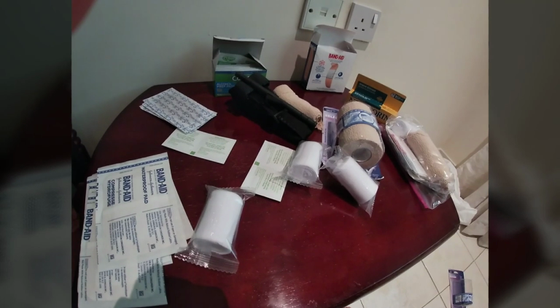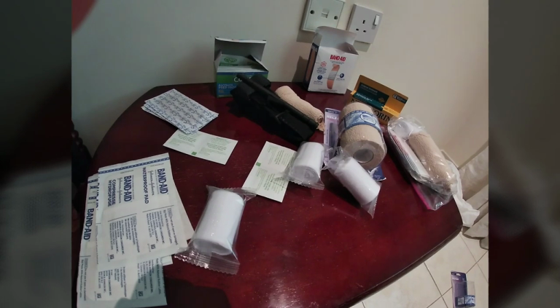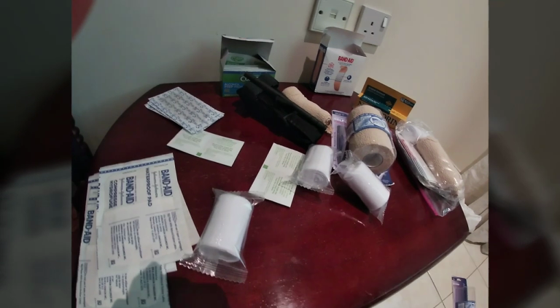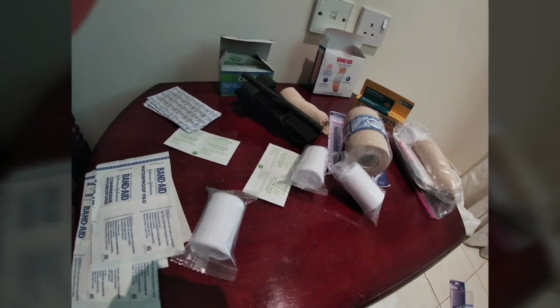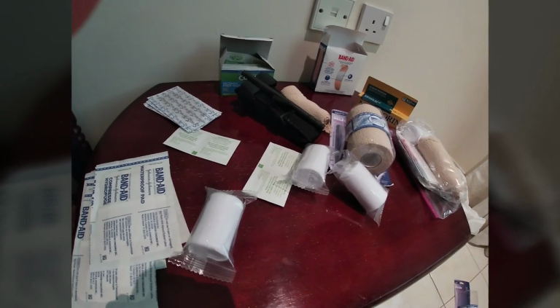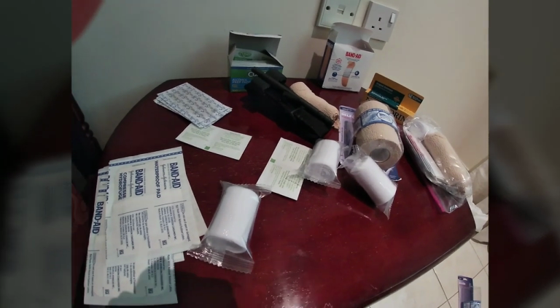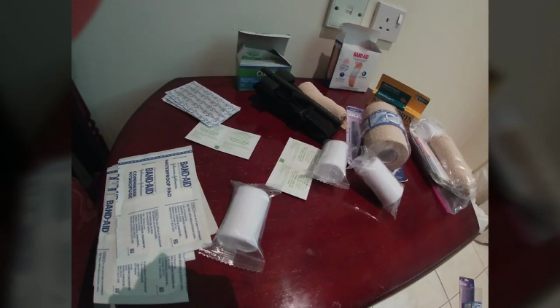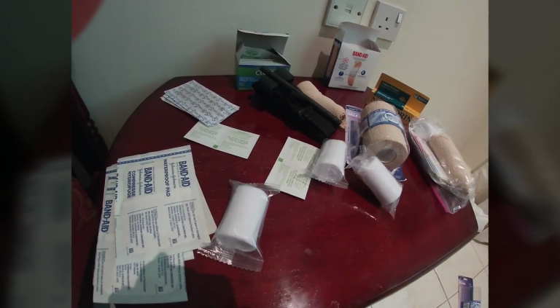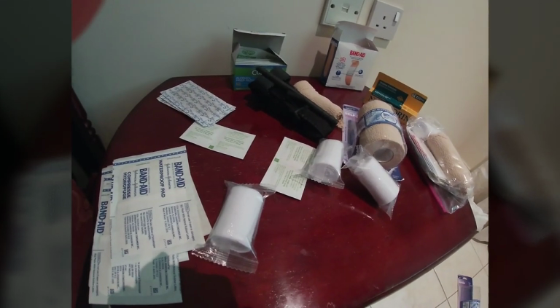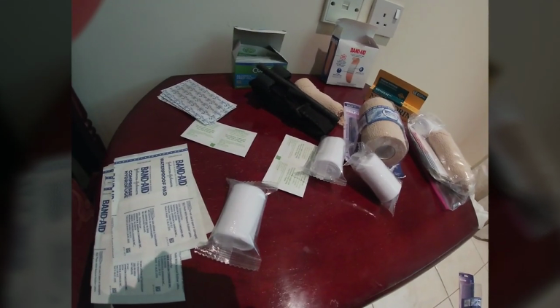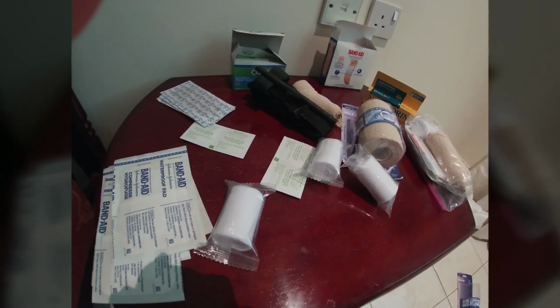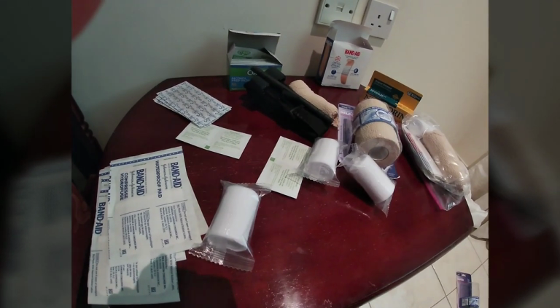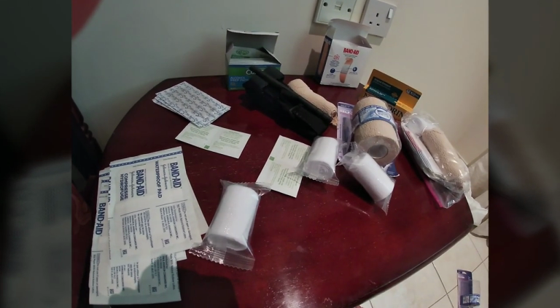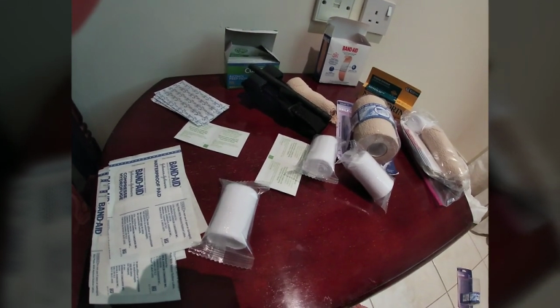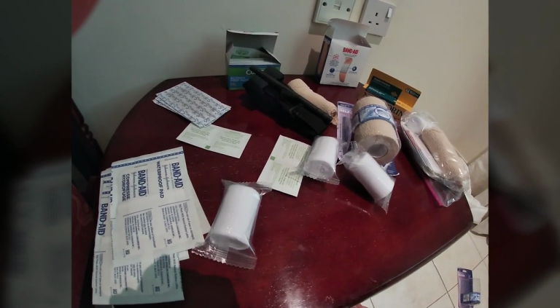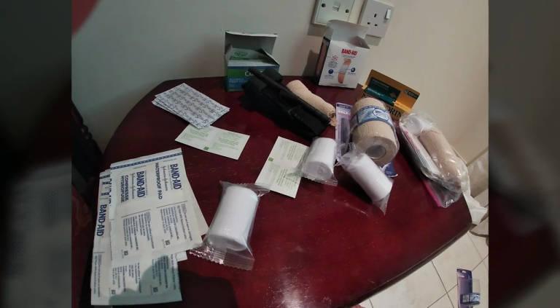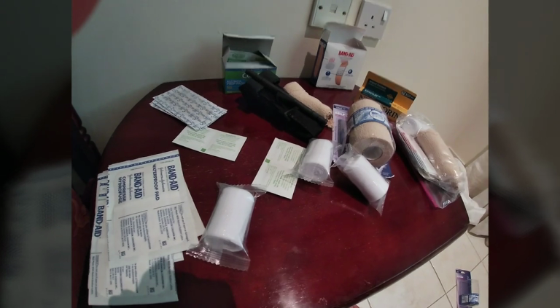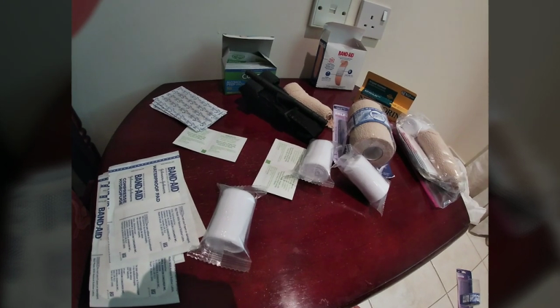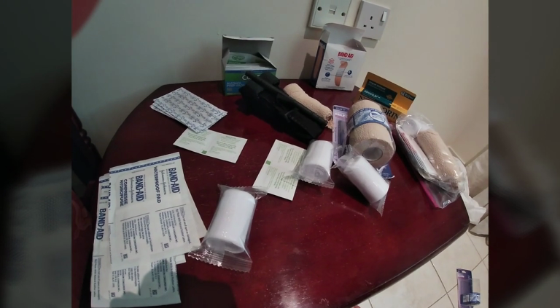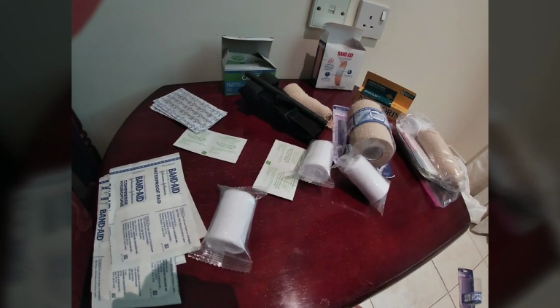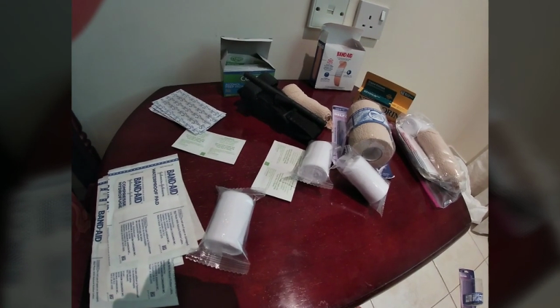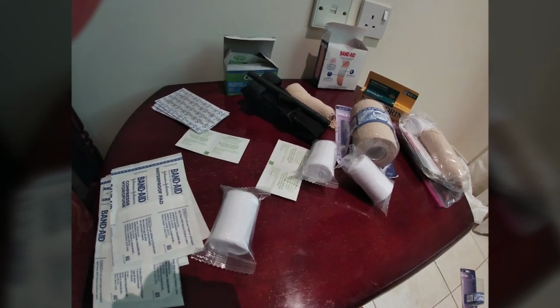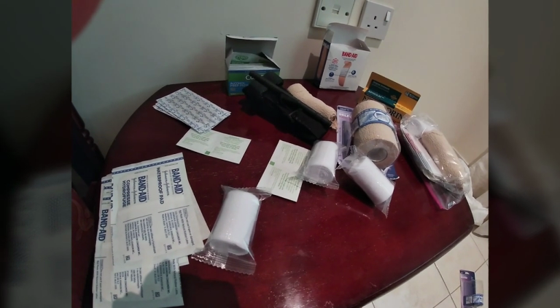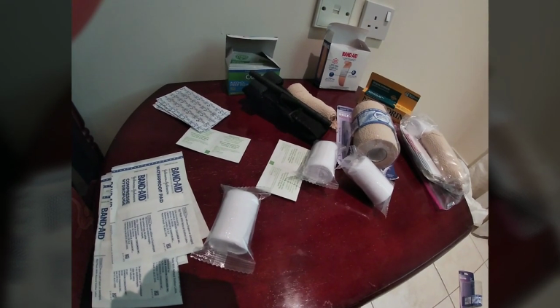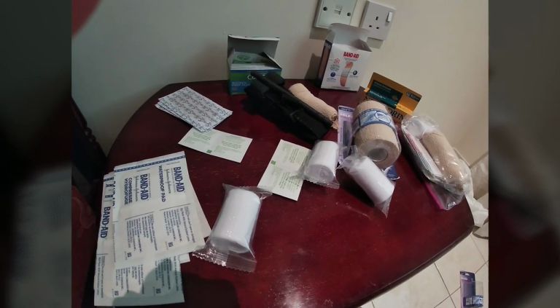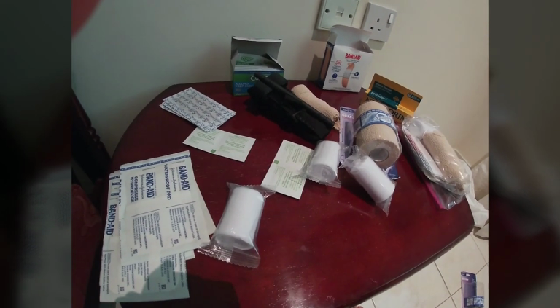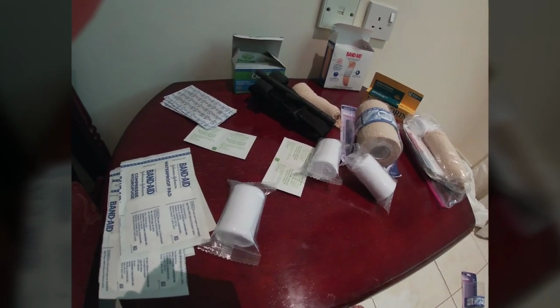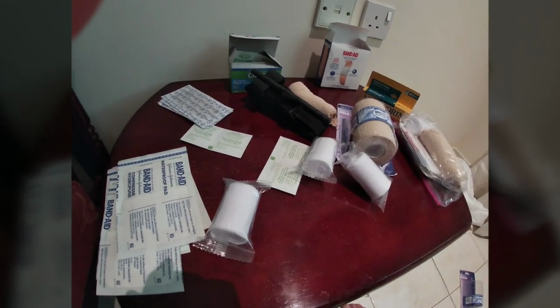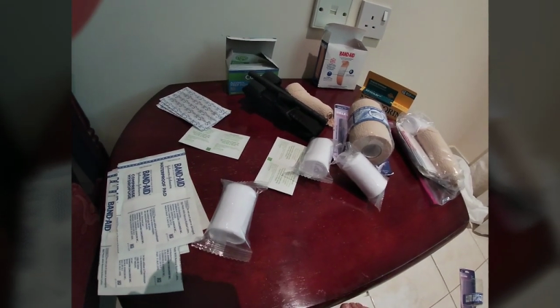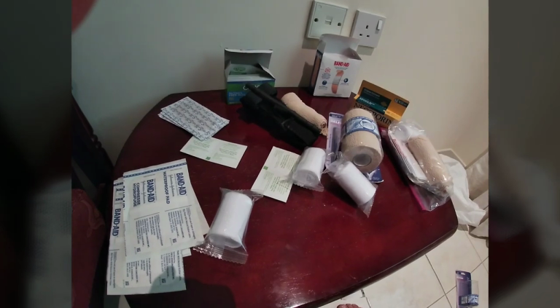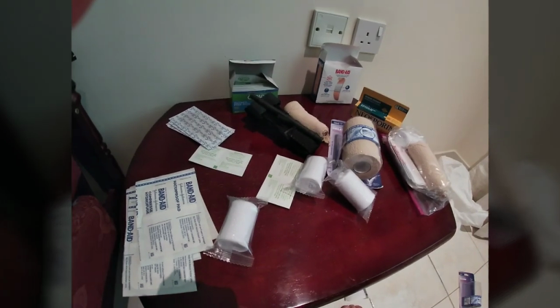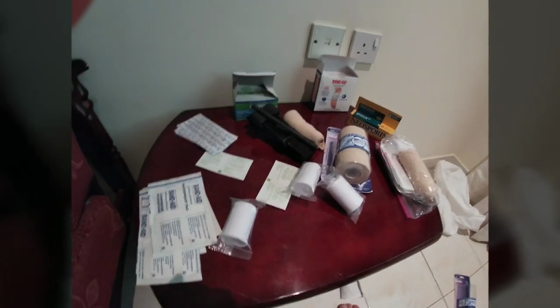Hey everybody and welcome back to 3Cog. Today I want to talk about something that's not necessarily the most exciting topic but a very important and often overlooked topic, and that is first aid supplies.